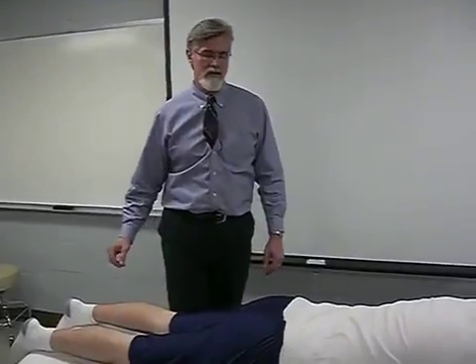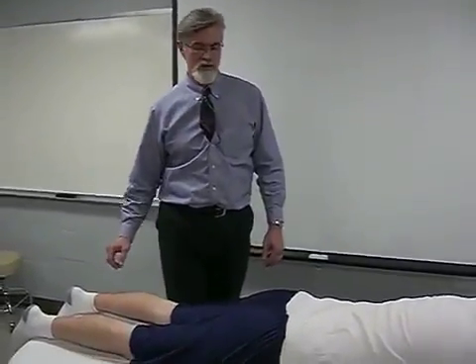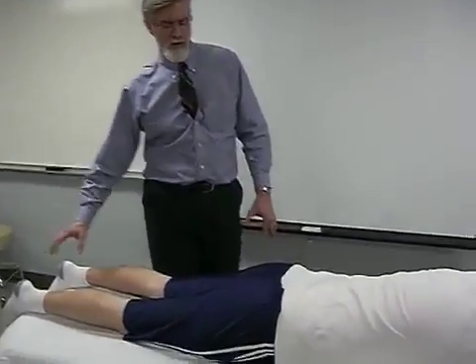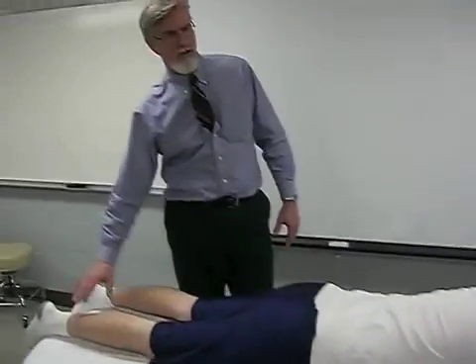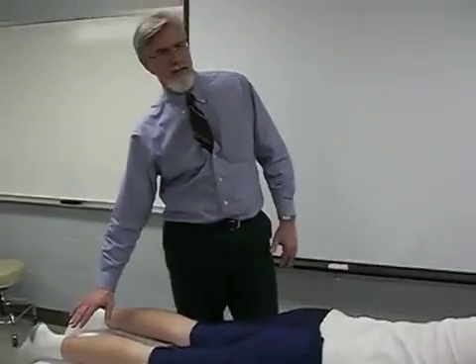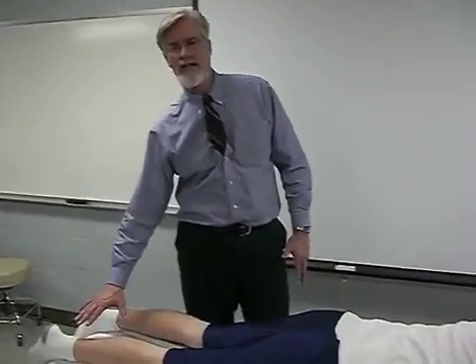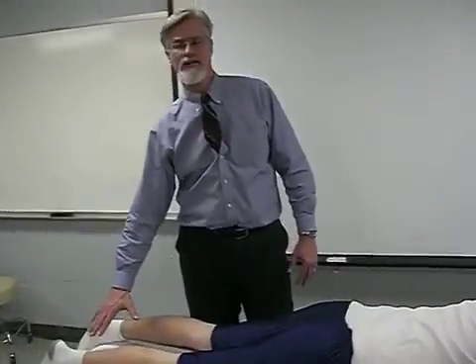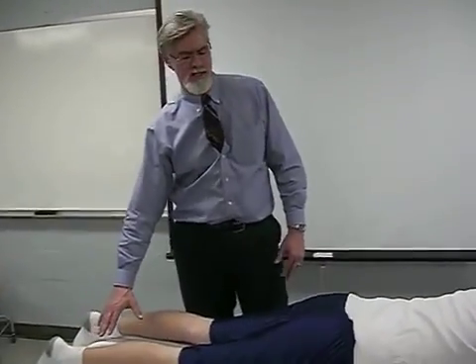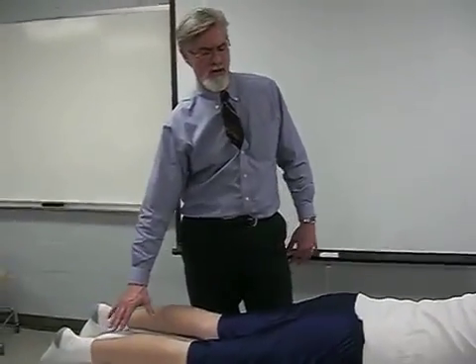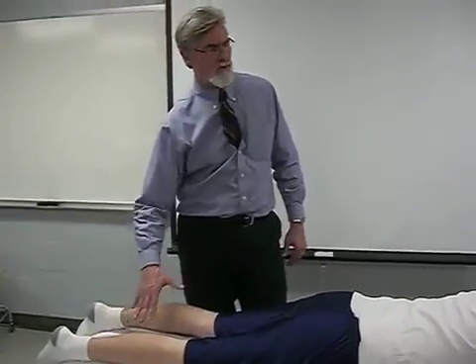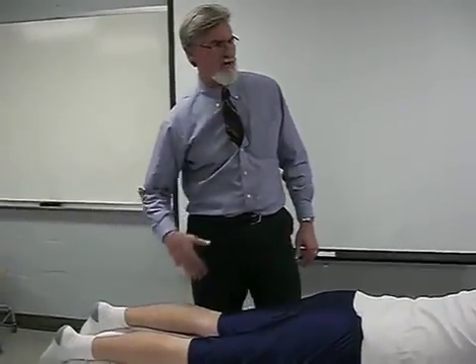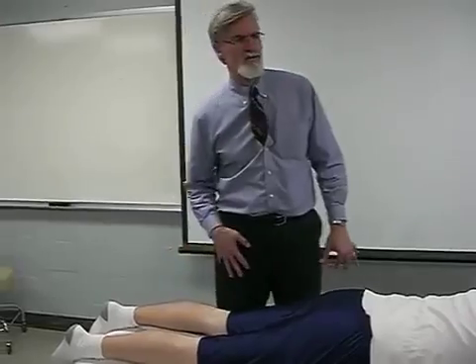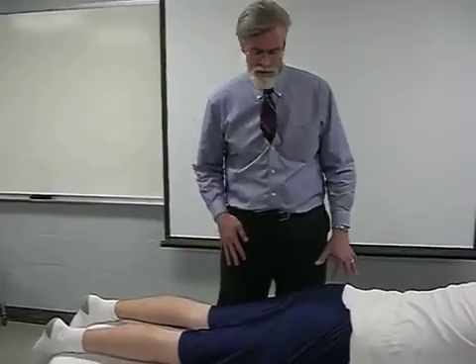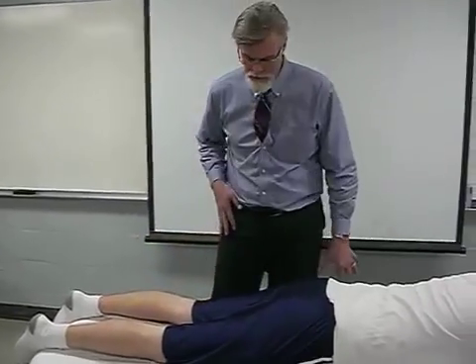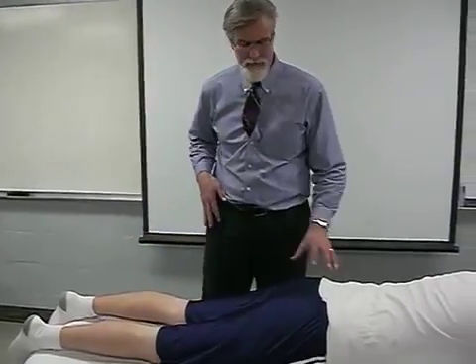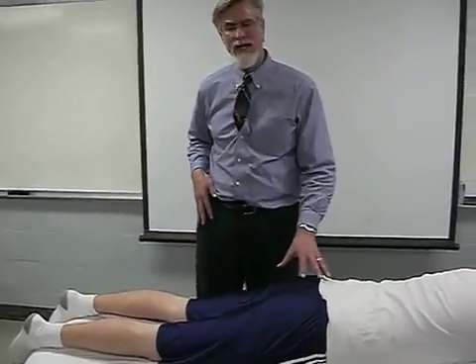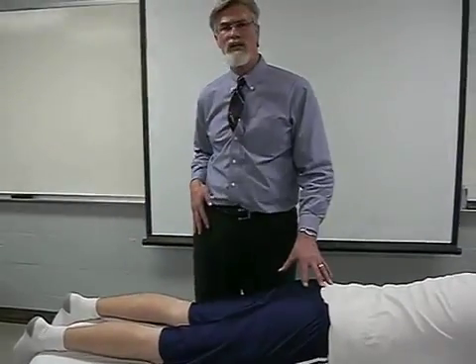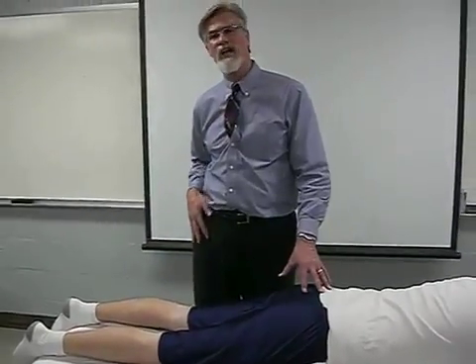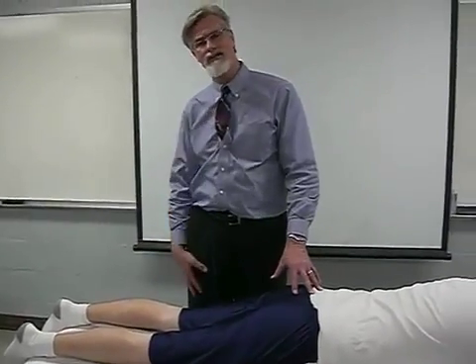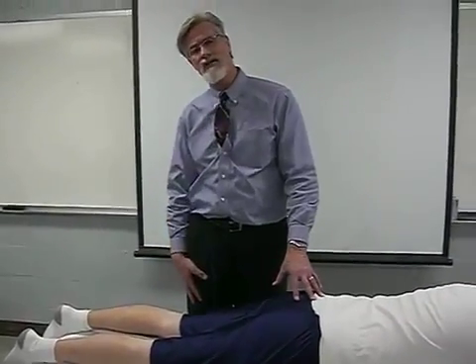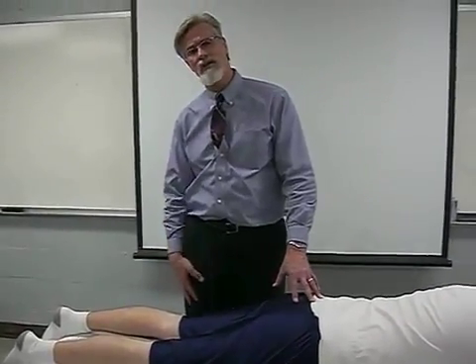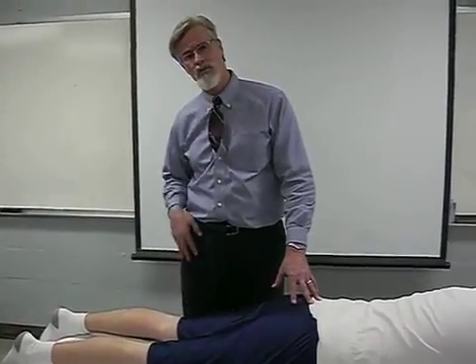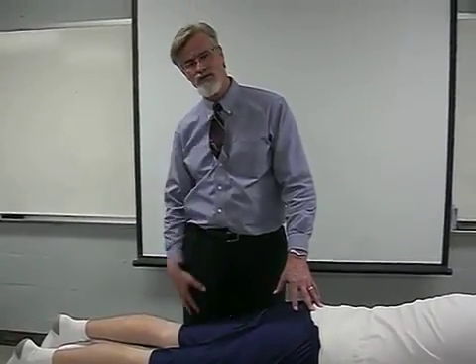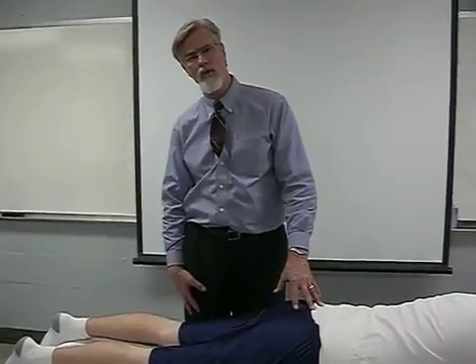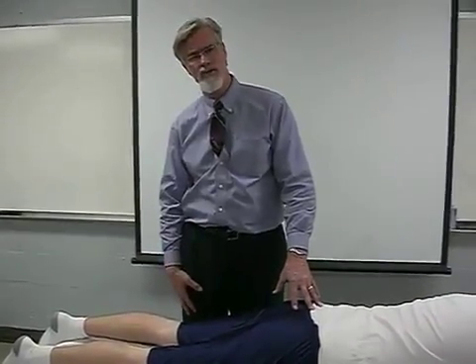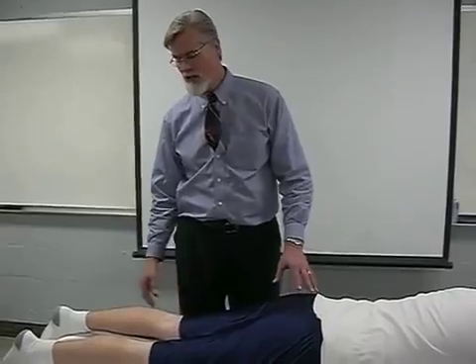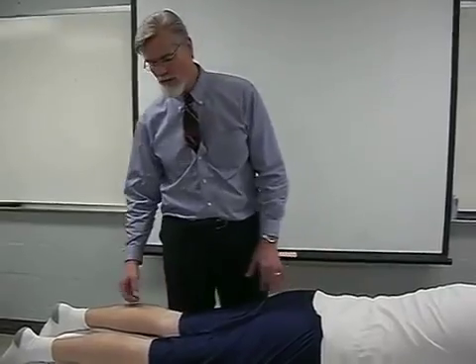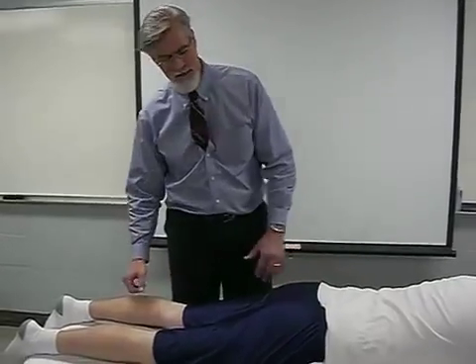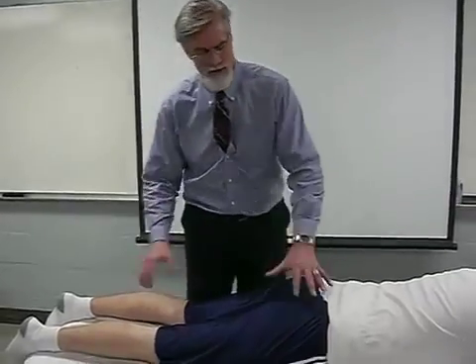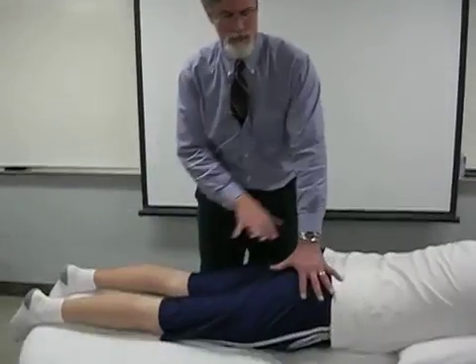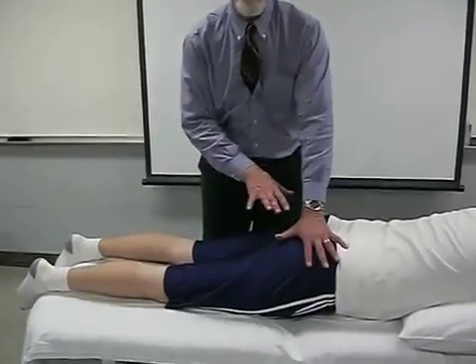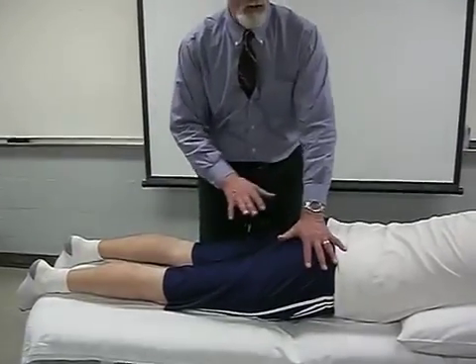We're going to show Ely's test, which is also a test to find out if we have tightness in the rectus femoris. We're going to take the patient and put him into prone.